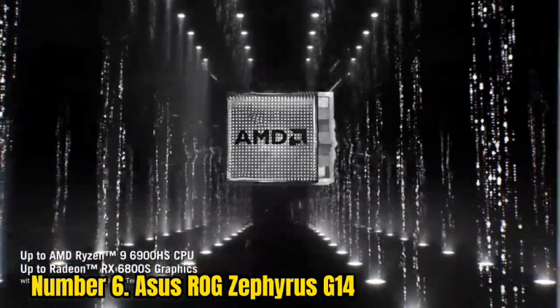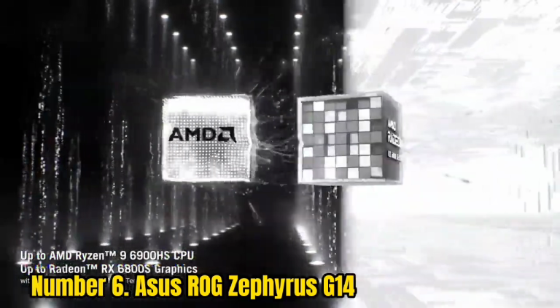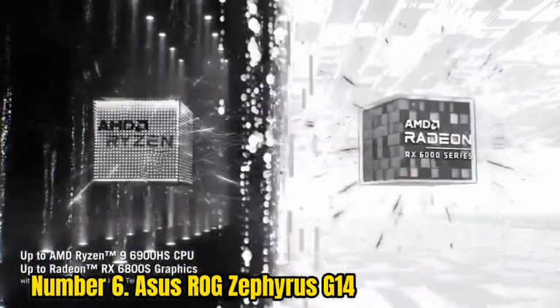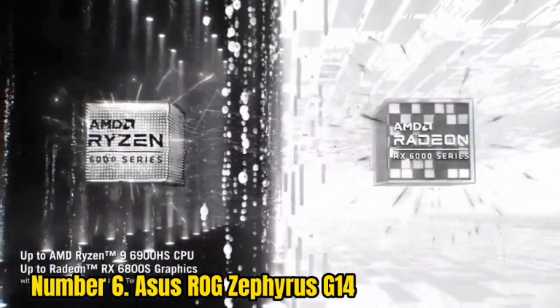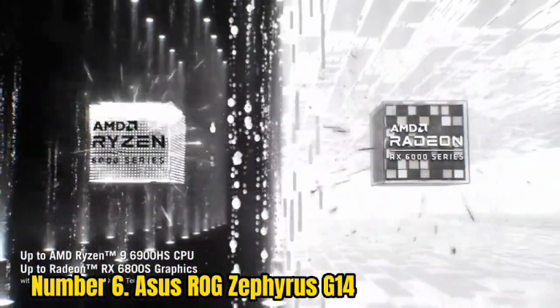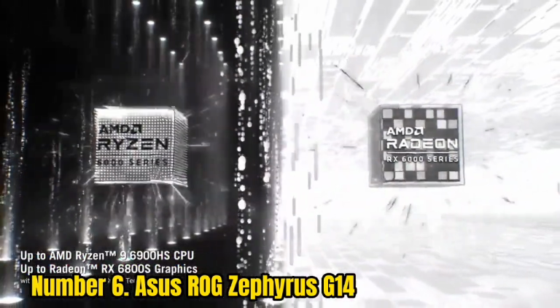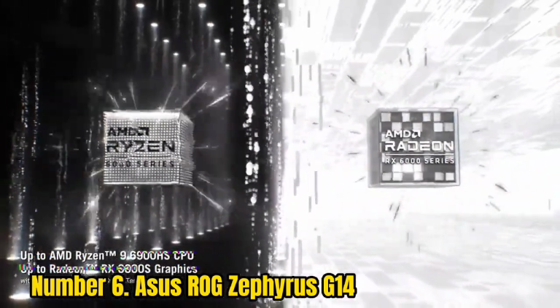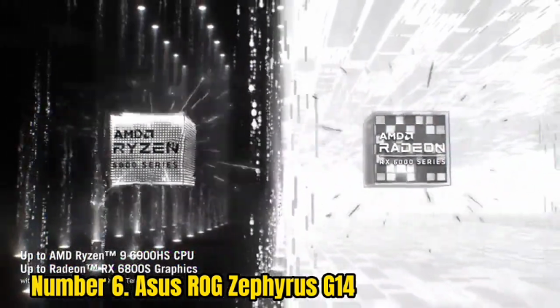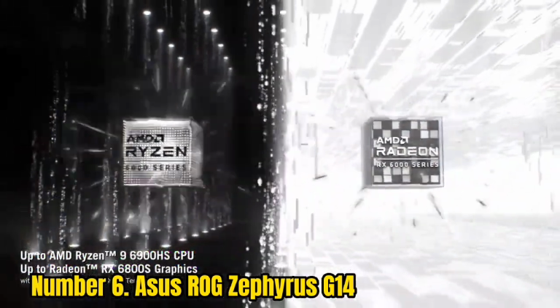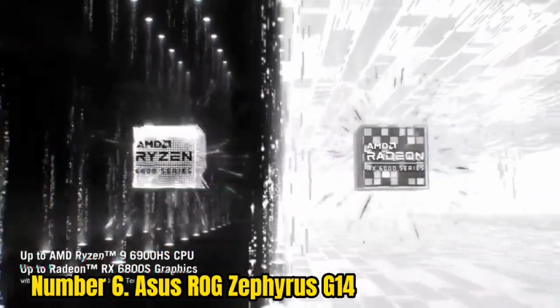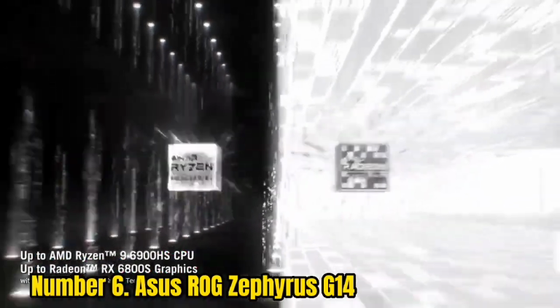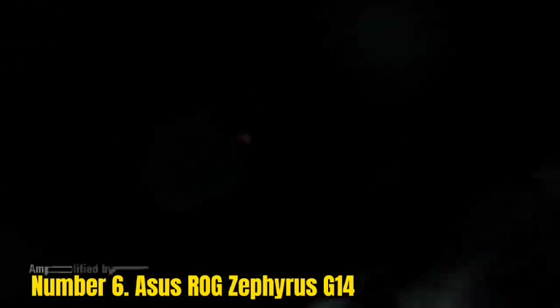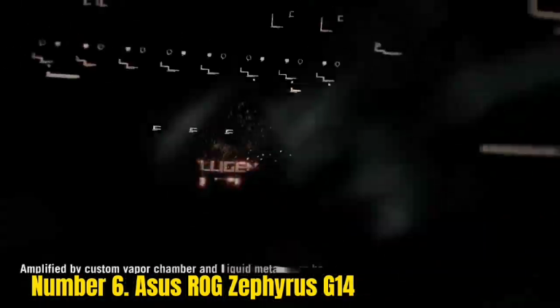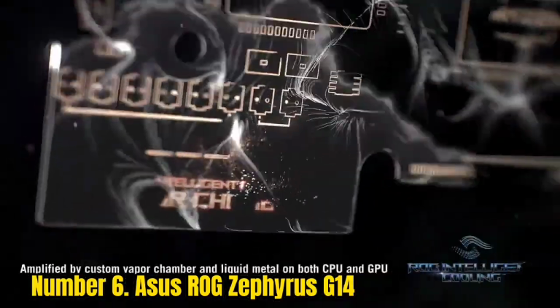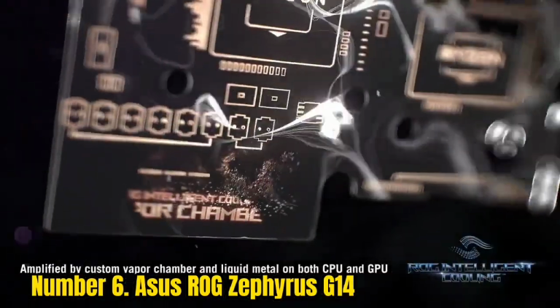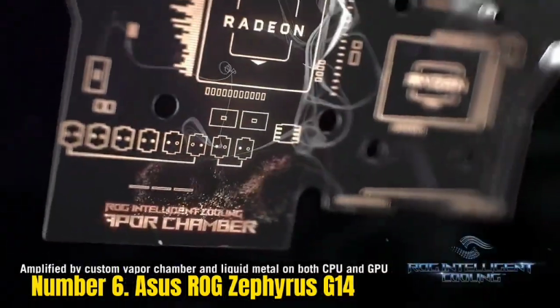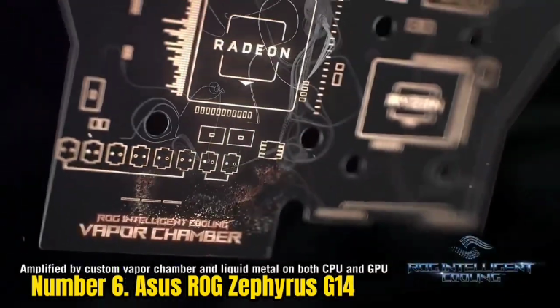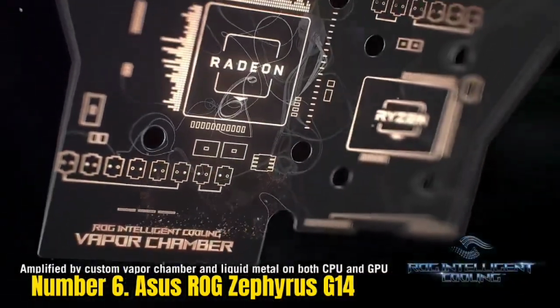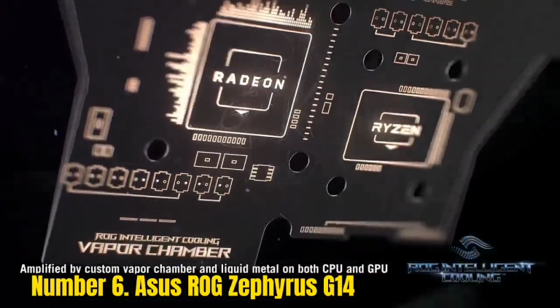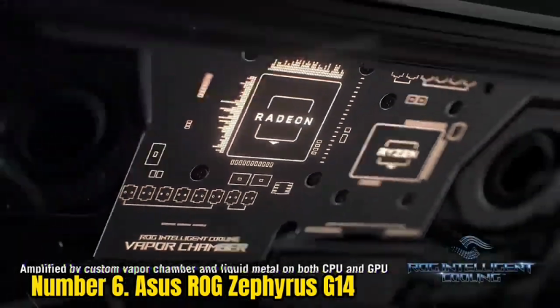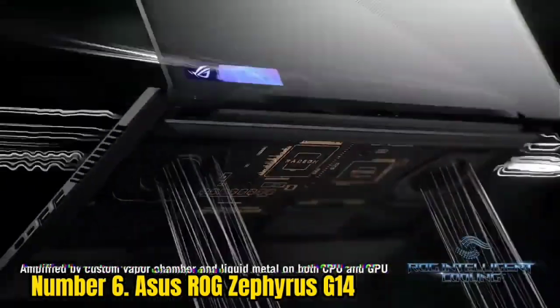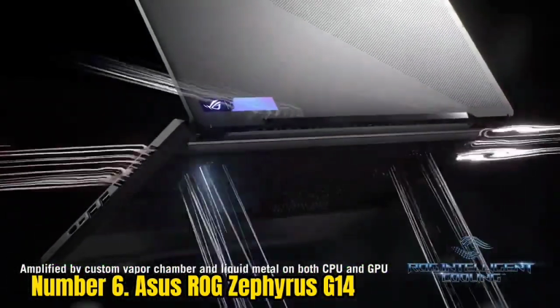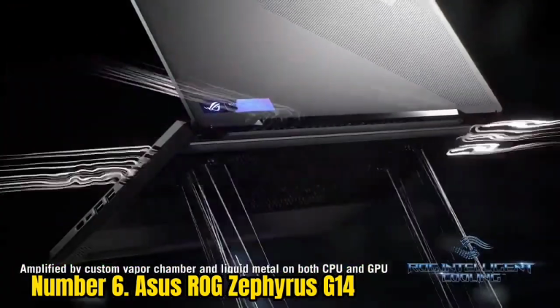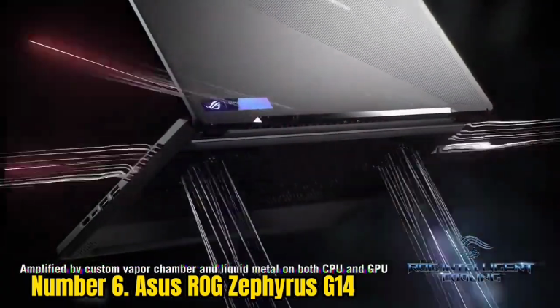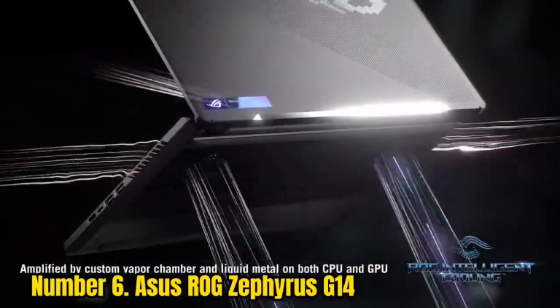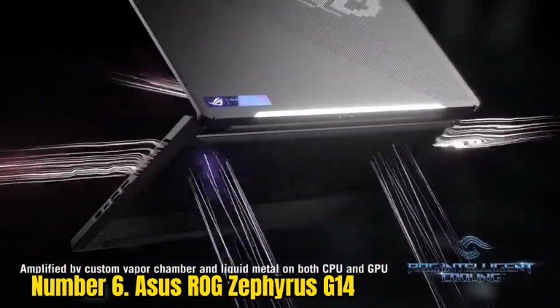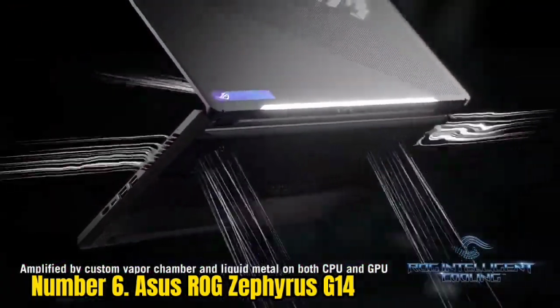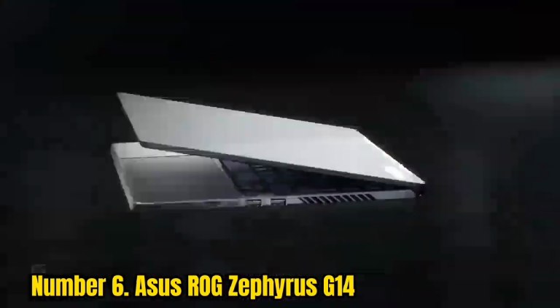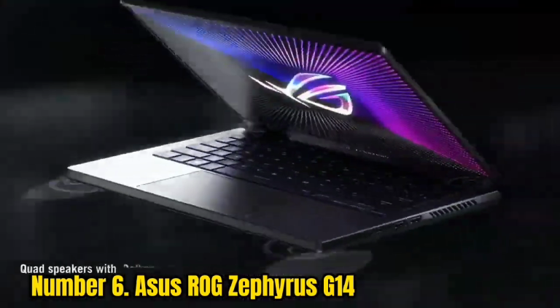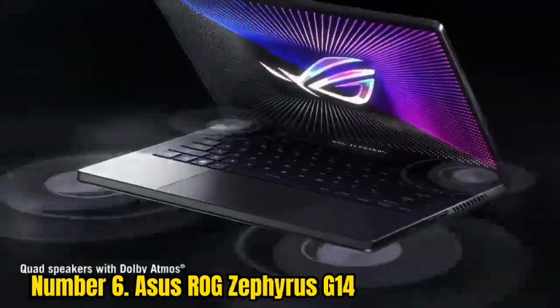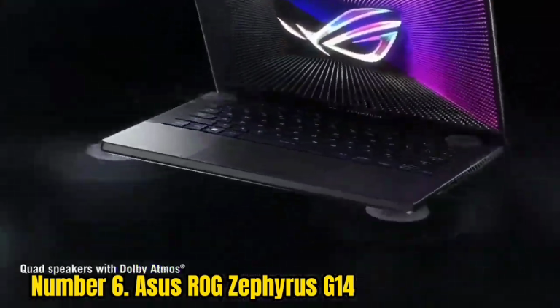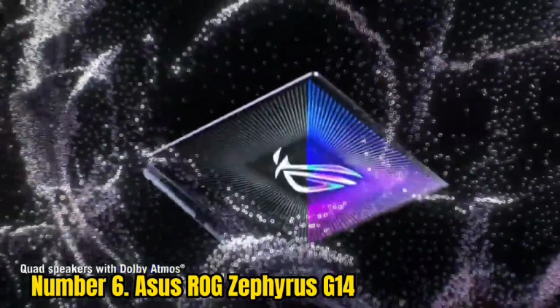The all-AMD model has also moved to a taller 16:10 aspect ratio. On our battery test, the Zephyrus ran for over 10.5 hours, suggesting you could last all day on this notebook when you aren't gaming.